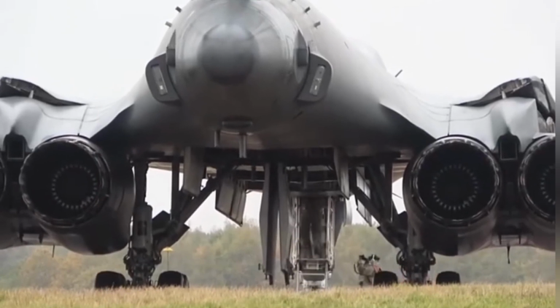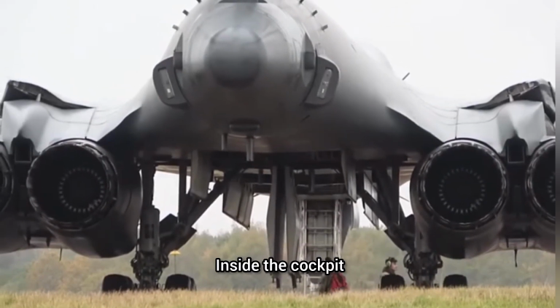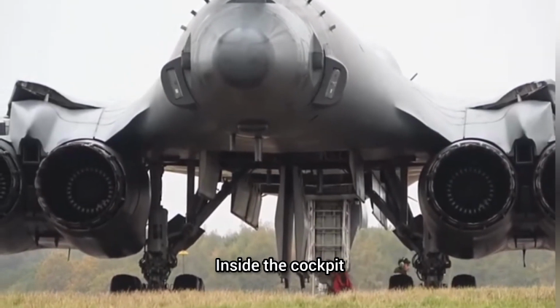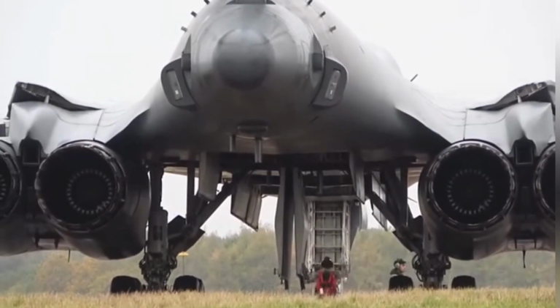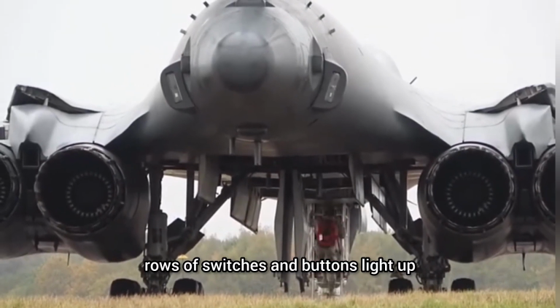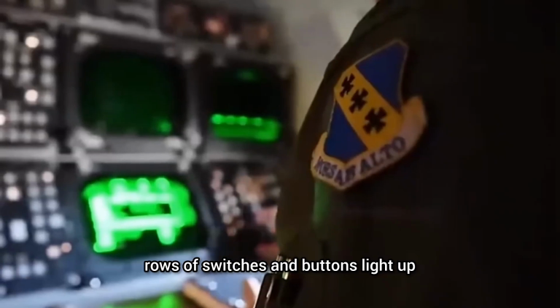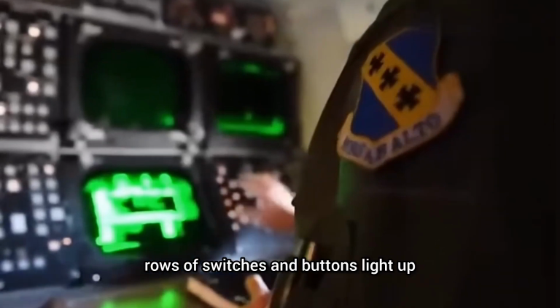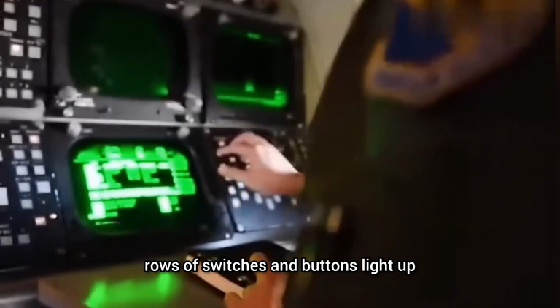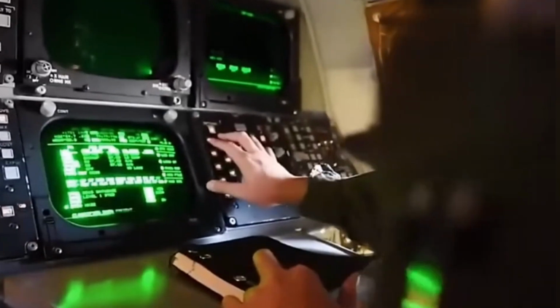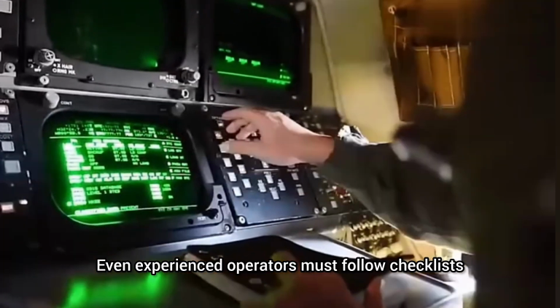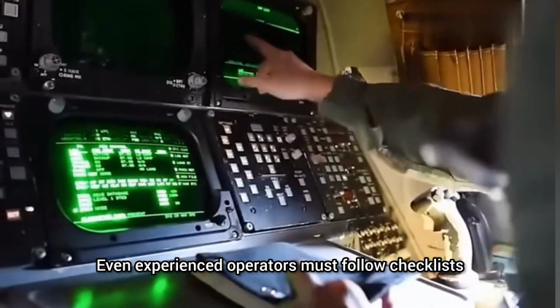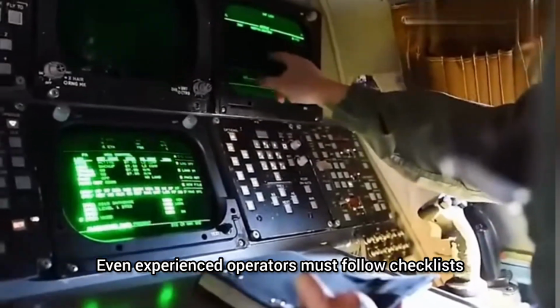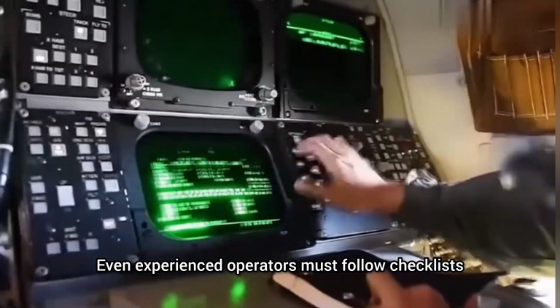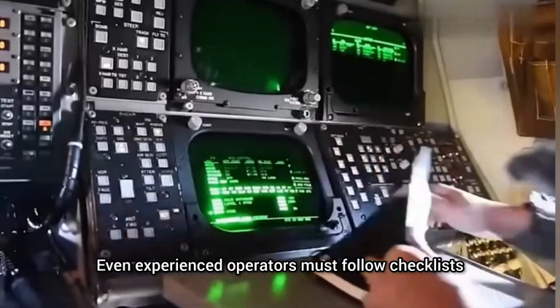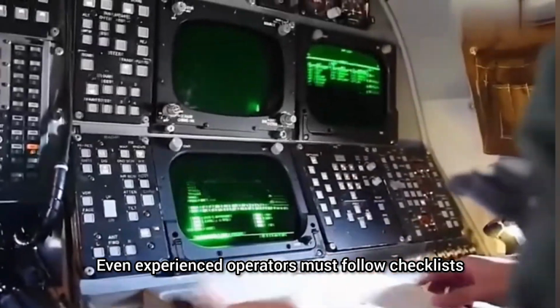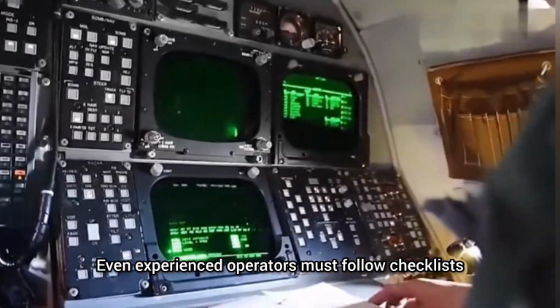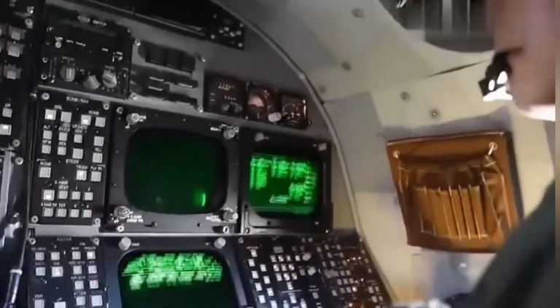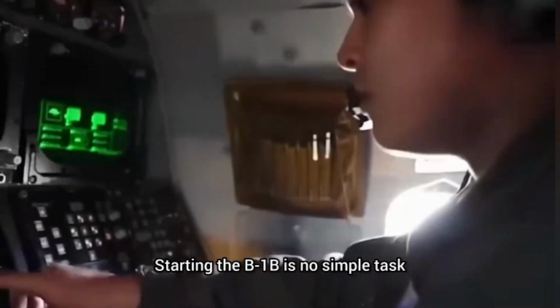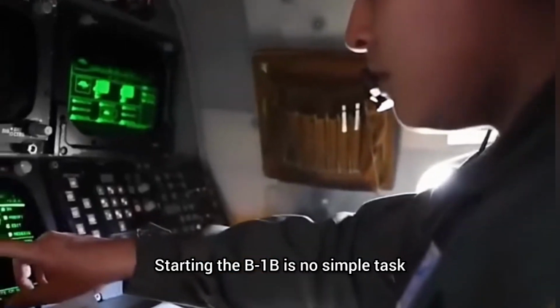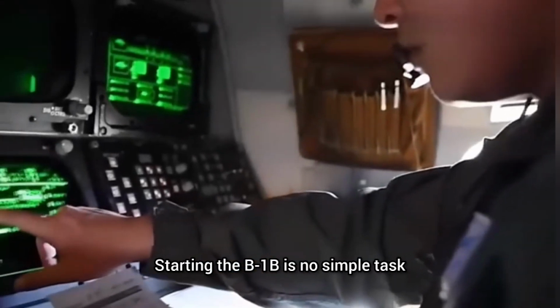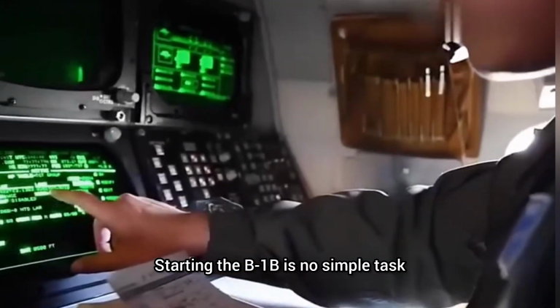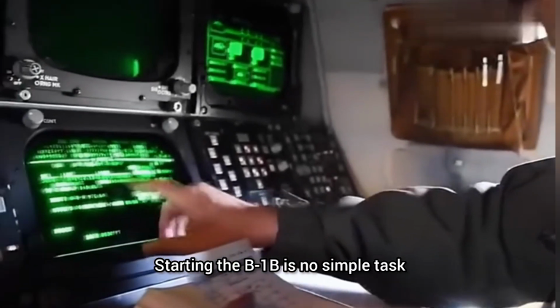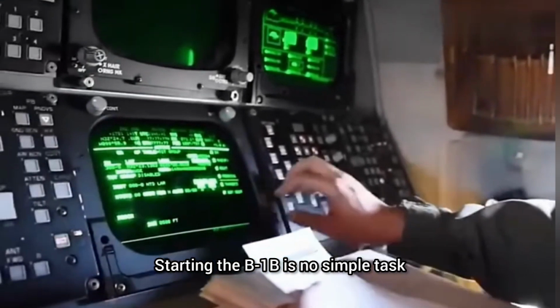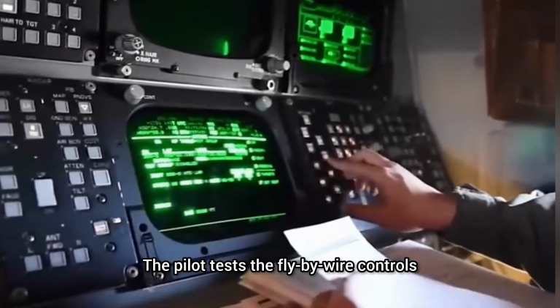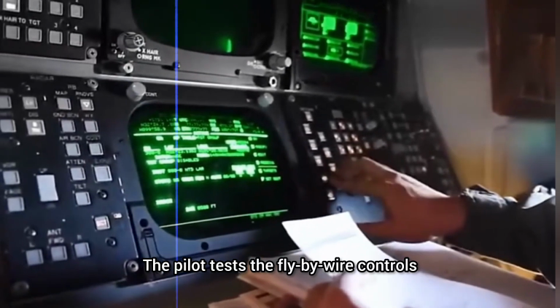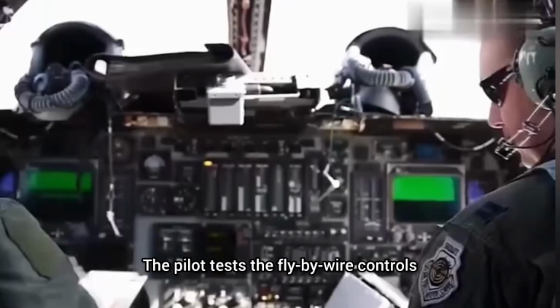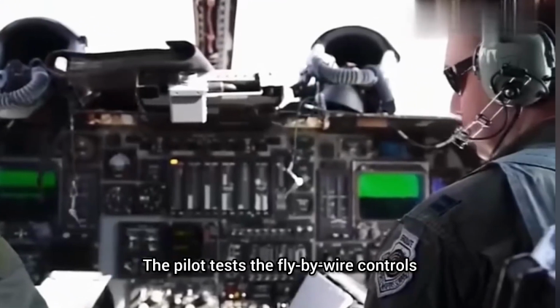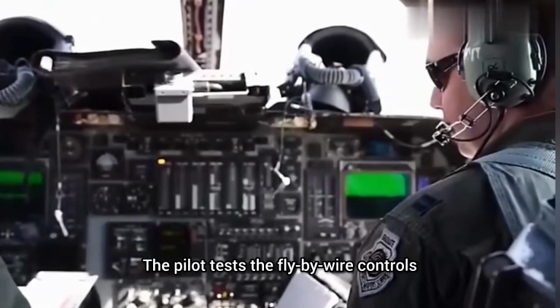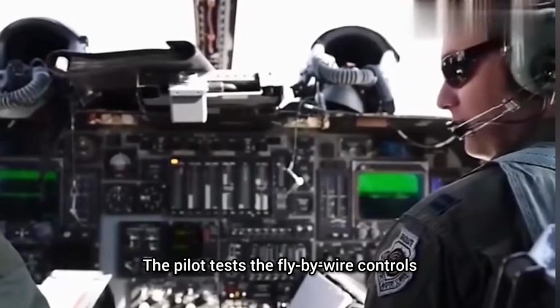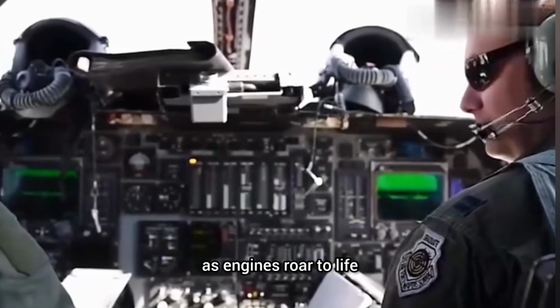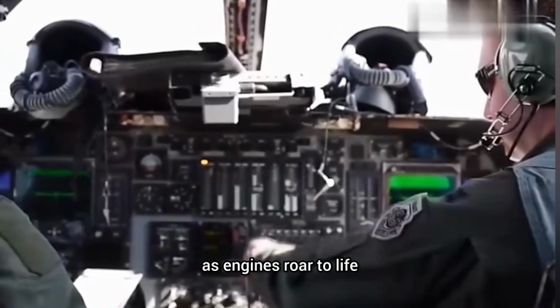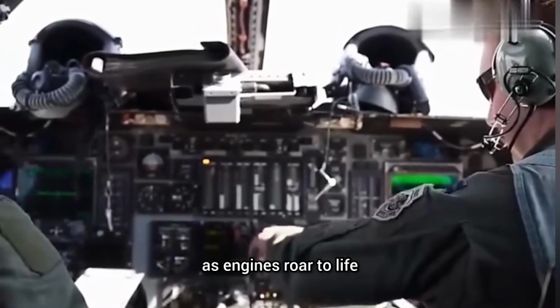Inside the cockpit, rows of switches and buttons light up. Even experienced operators must follow checklists. Starting the B-1B is no simple task. The pilot tests the fly-by-wire controls as engines roar to life.